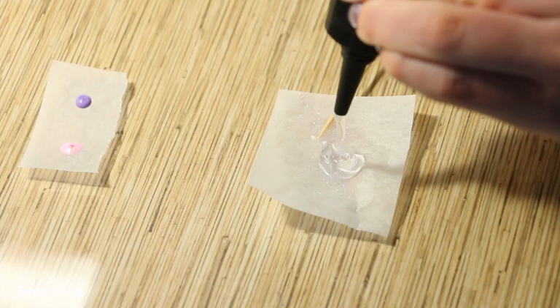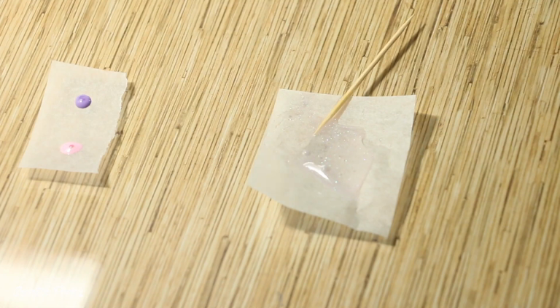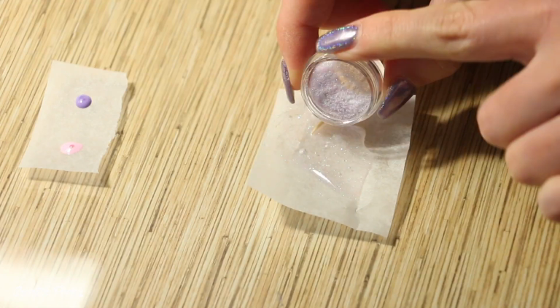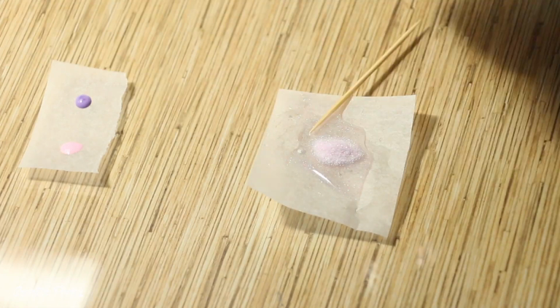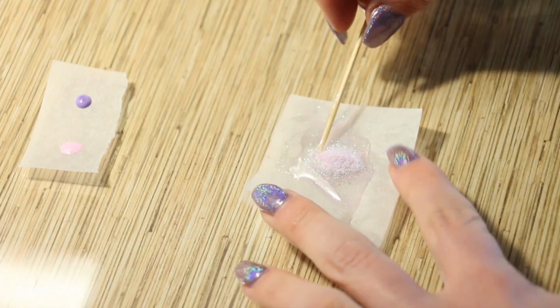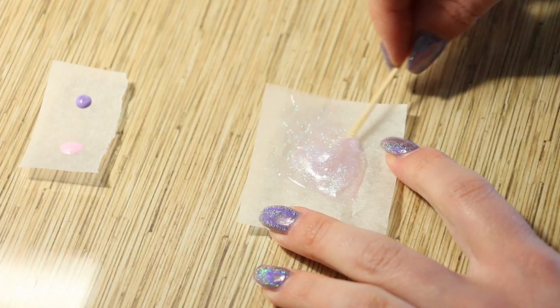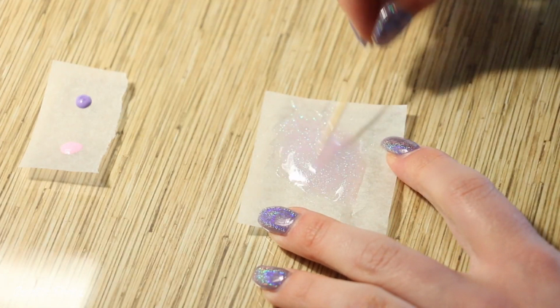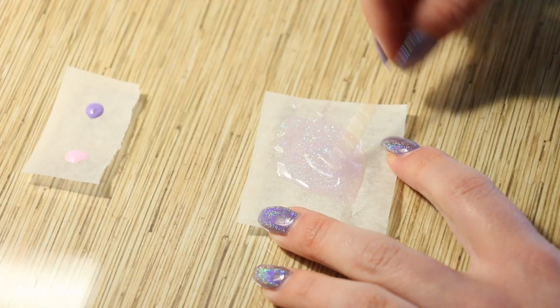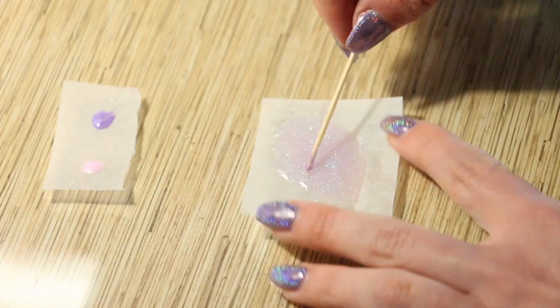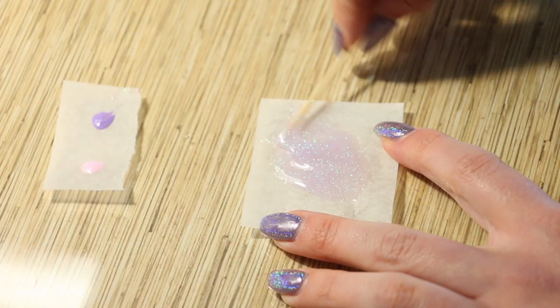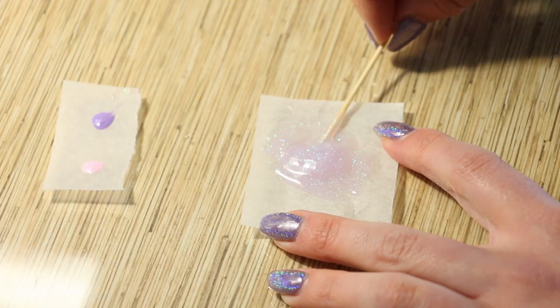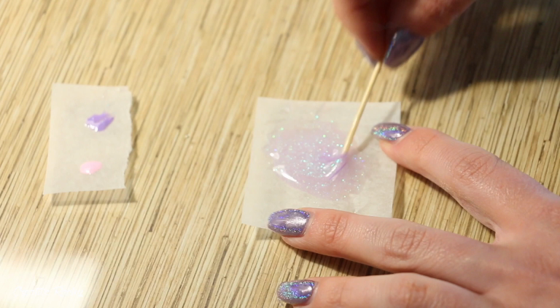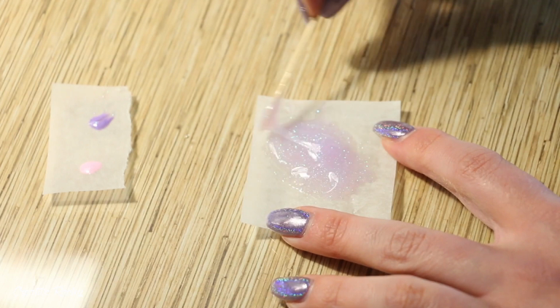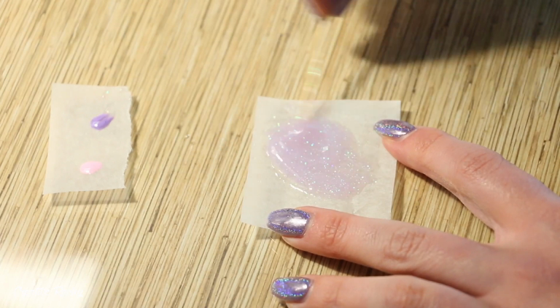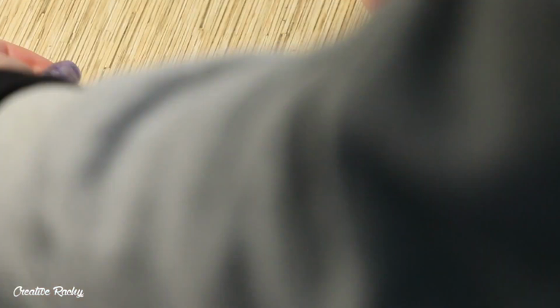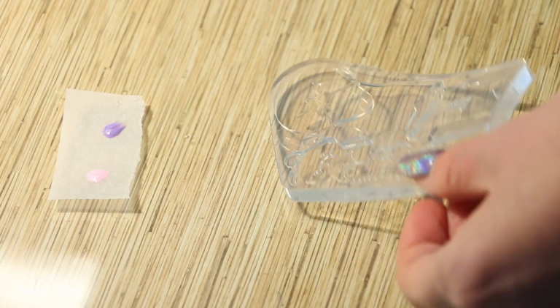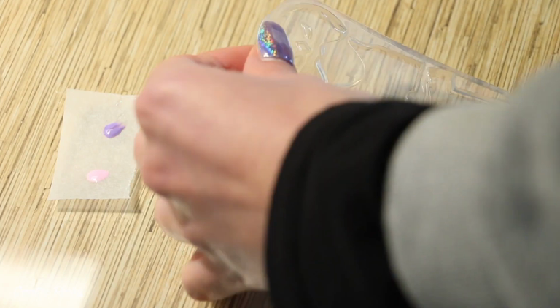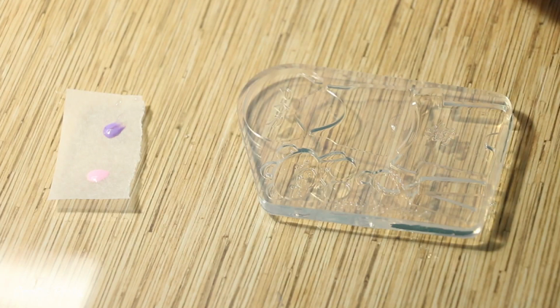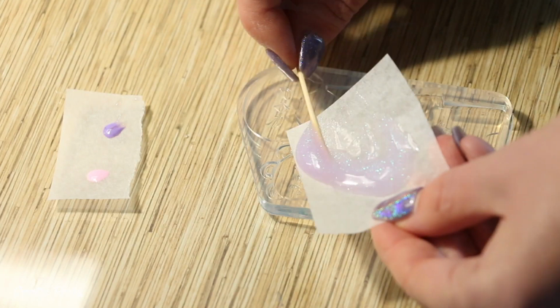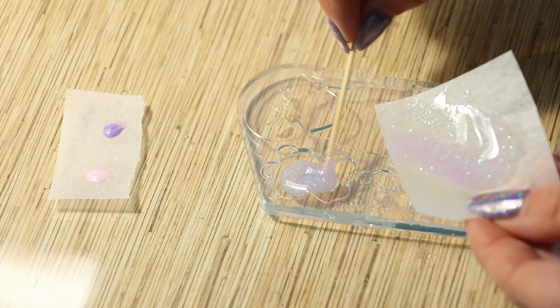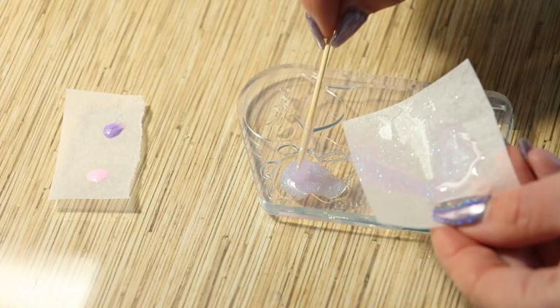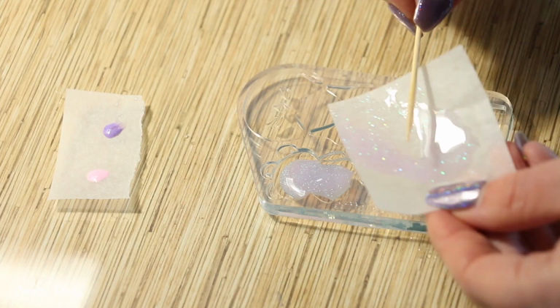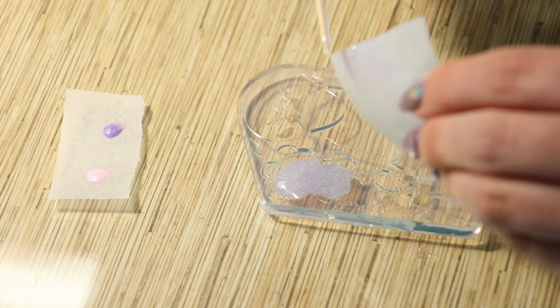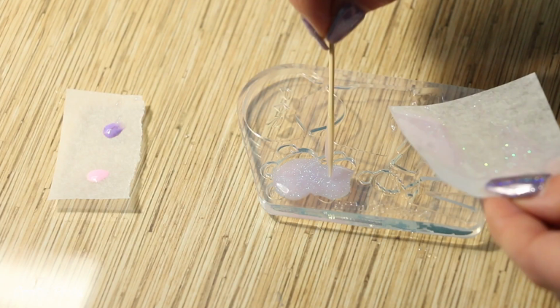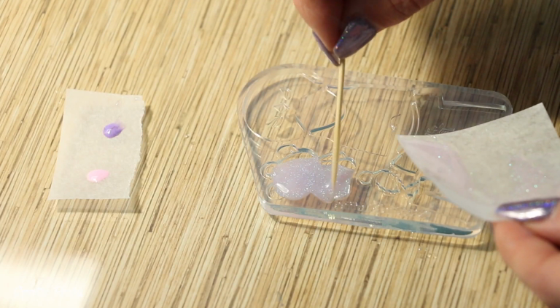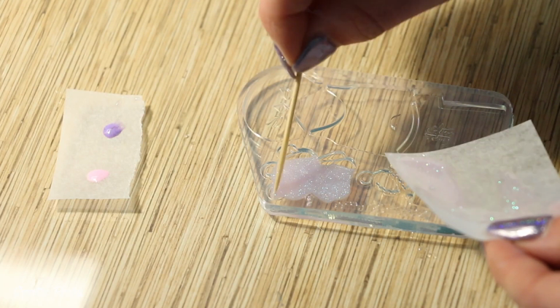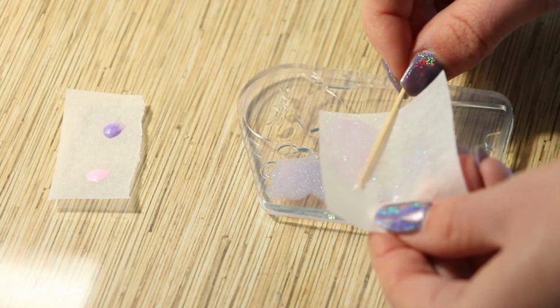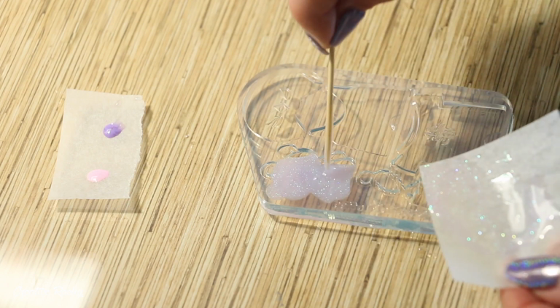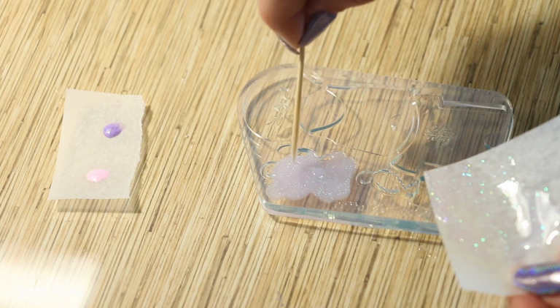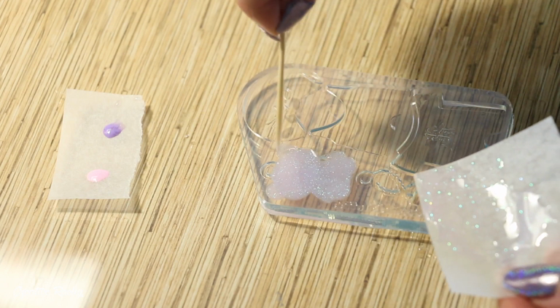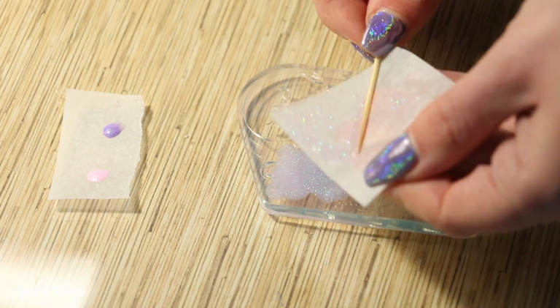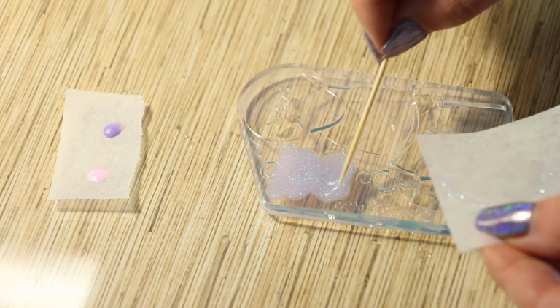Moving on to the bear, I'm making a really light purple colour — again colouring it with some iridescent purple glitter and just a little bit of liquid pigment — and then pouring that straight into the teddy bear mould.